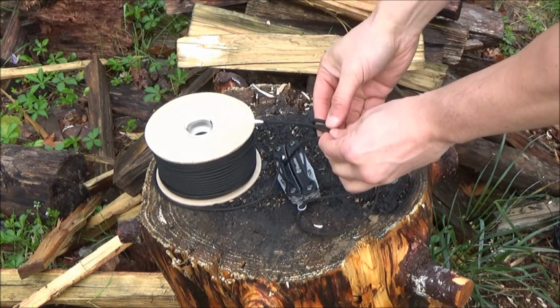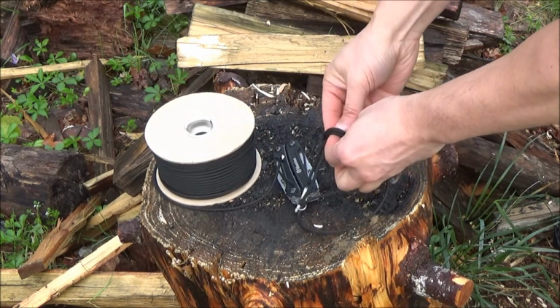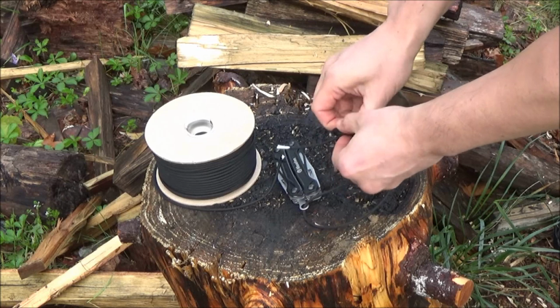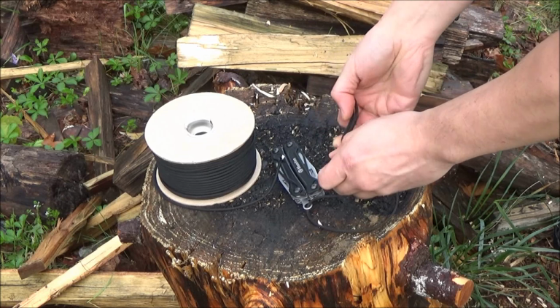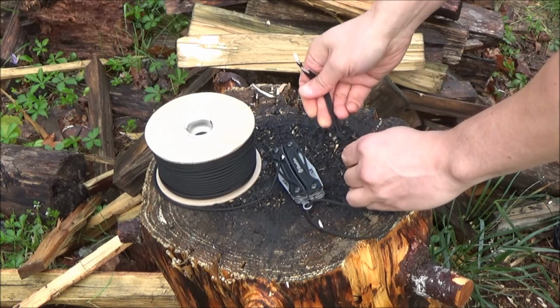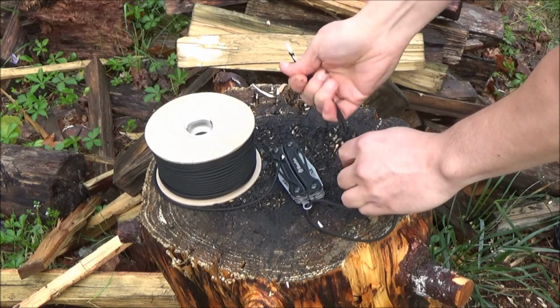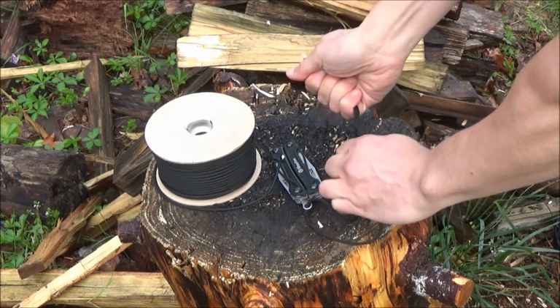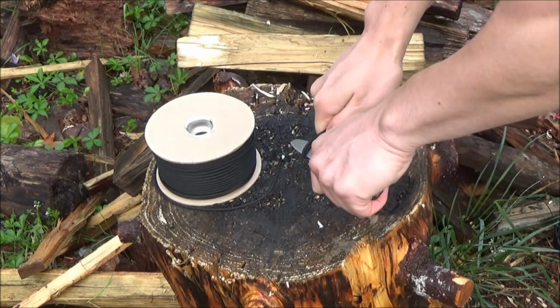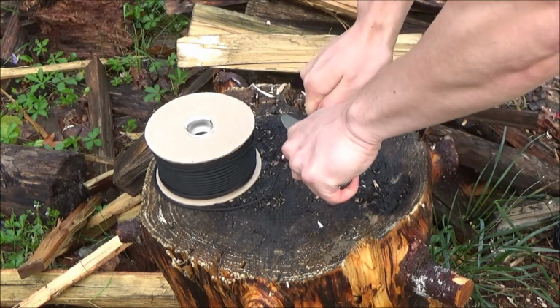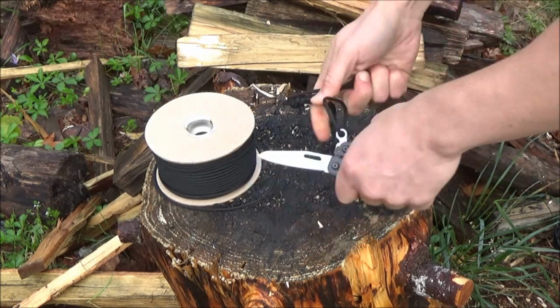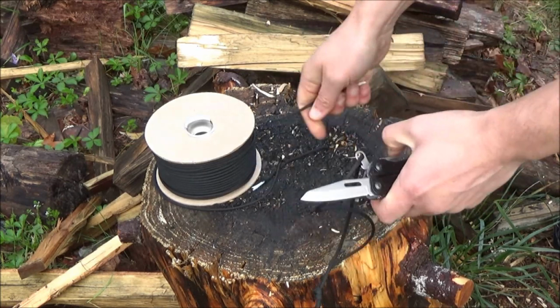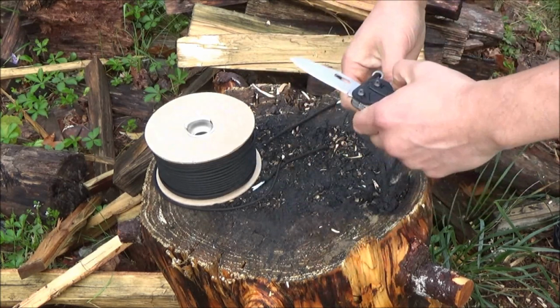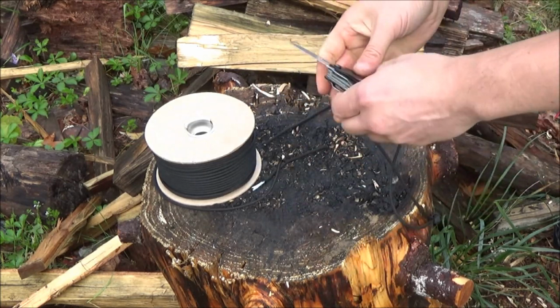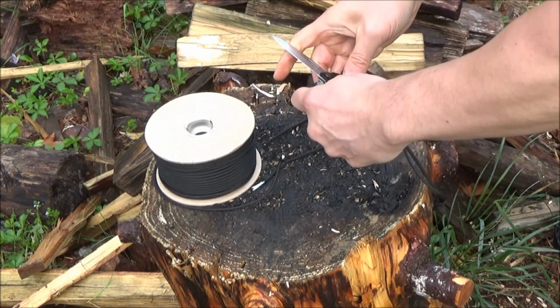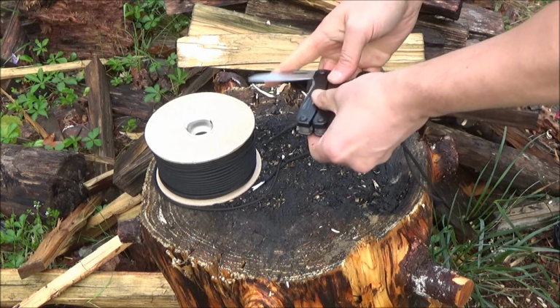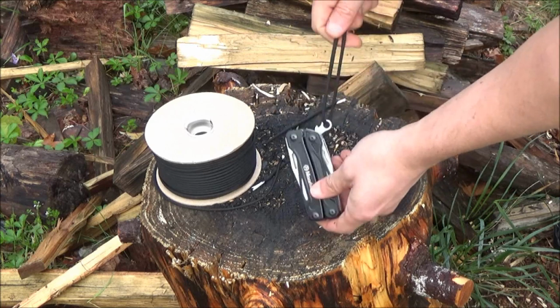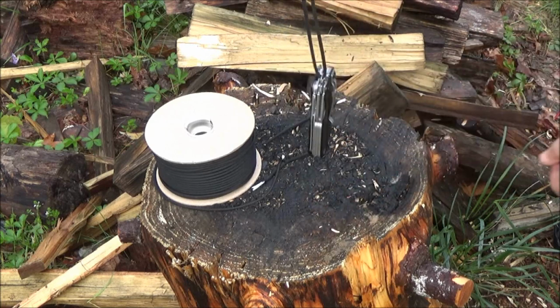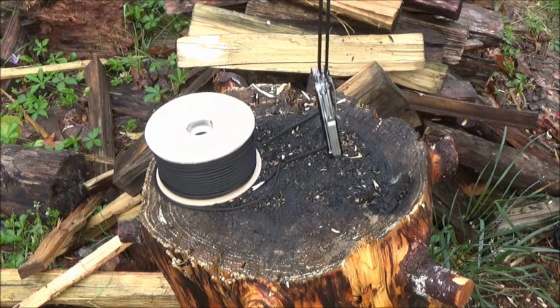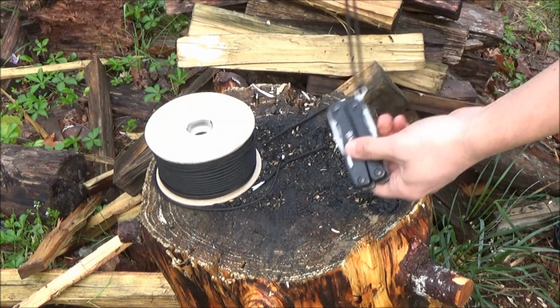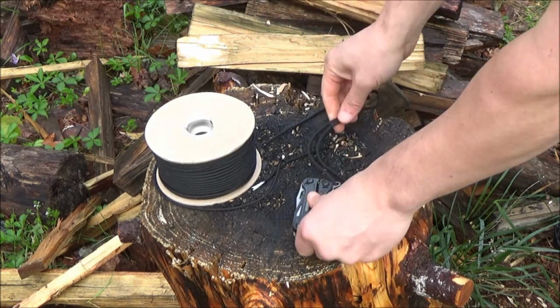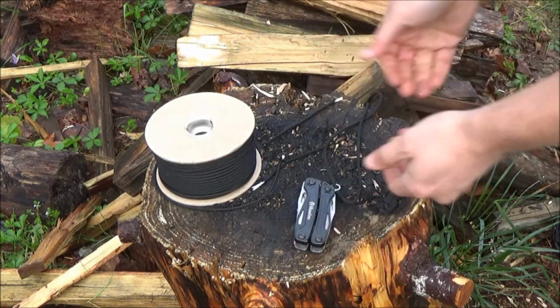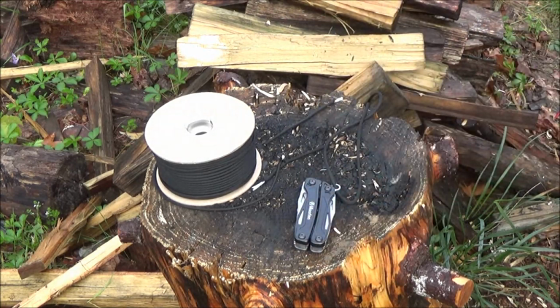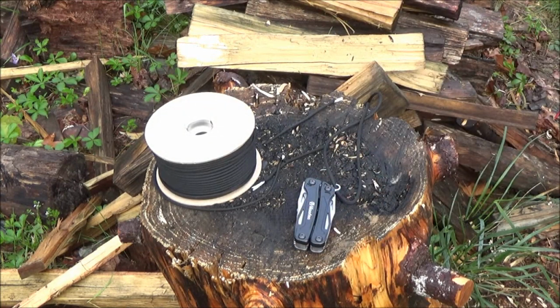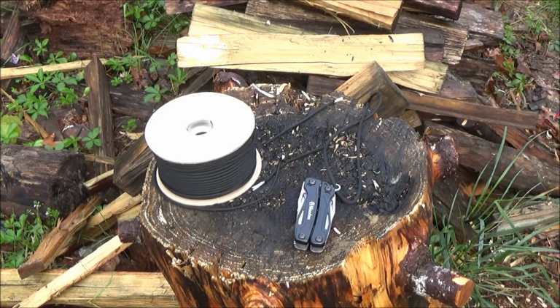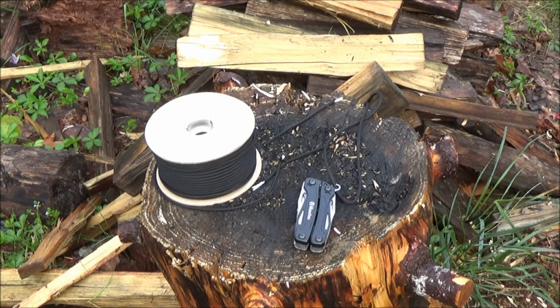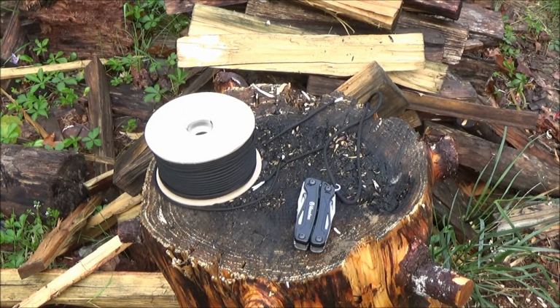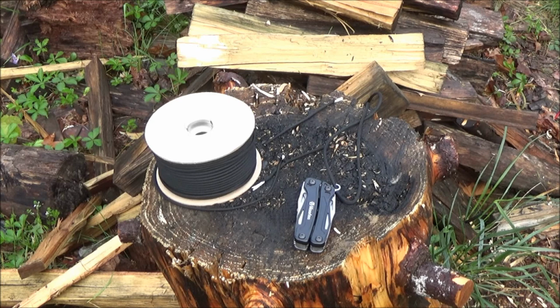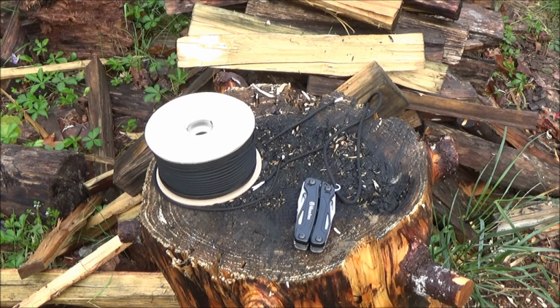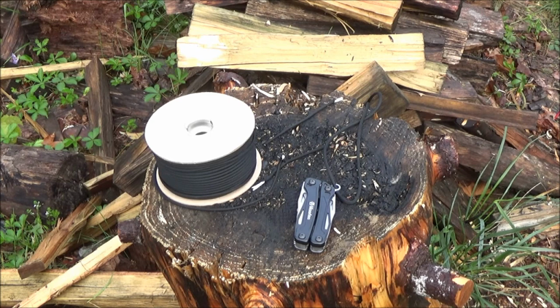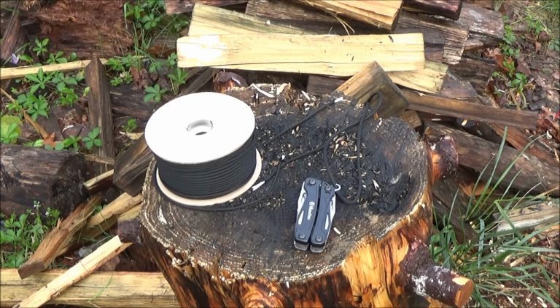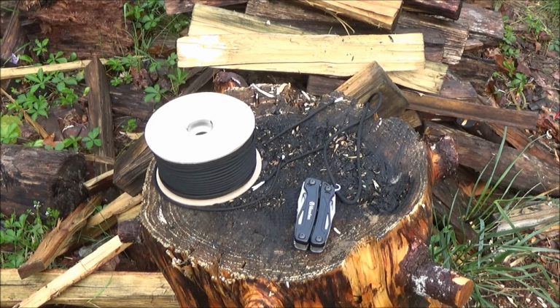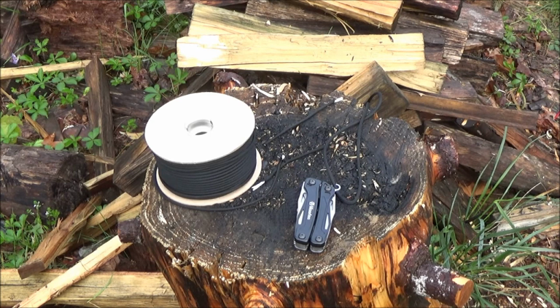It has a lanyard hole — I'll demonstrate it — but I don't know what else they could put in that slot. There you go, we did put a lanyard on it. That was mainly for comic relief.